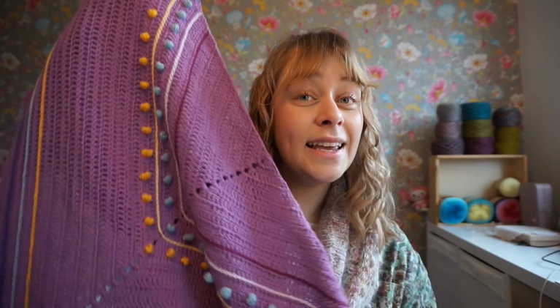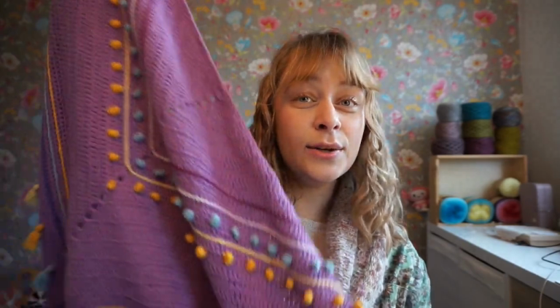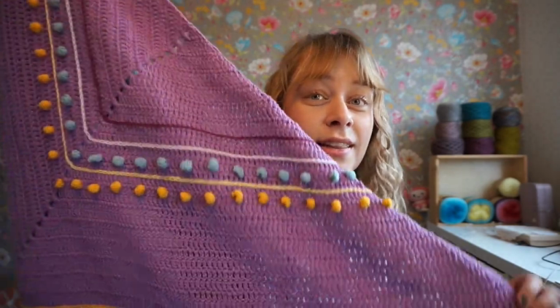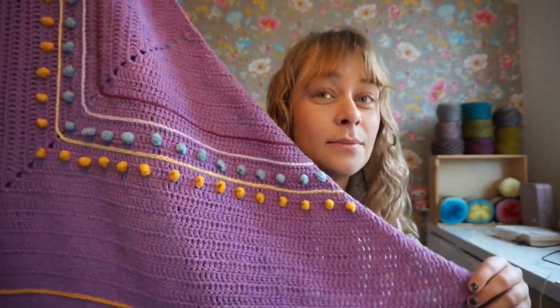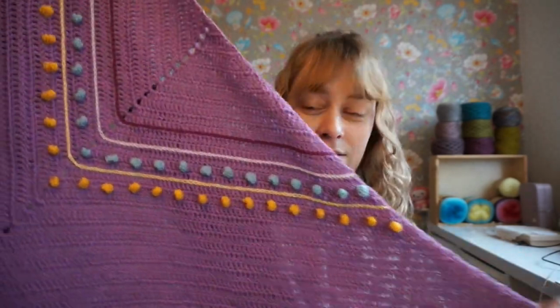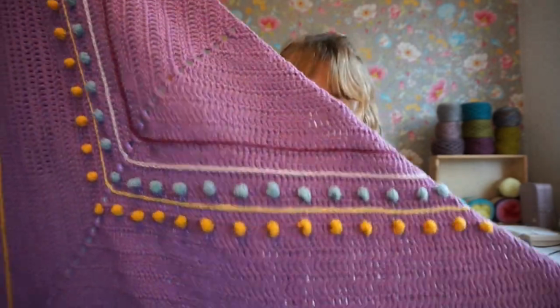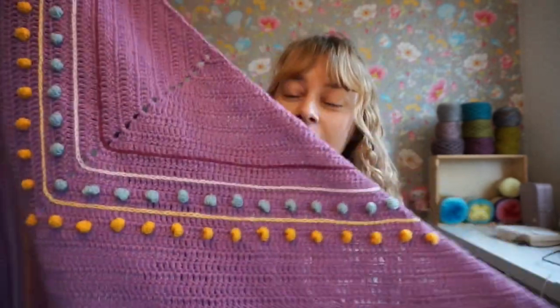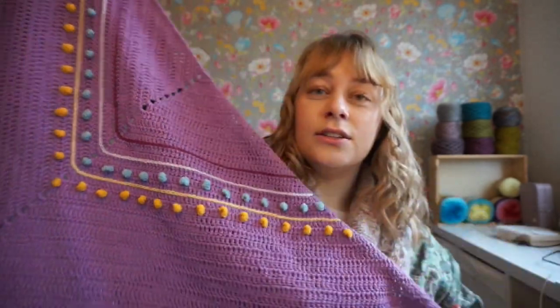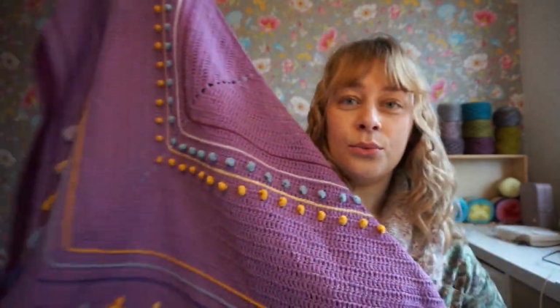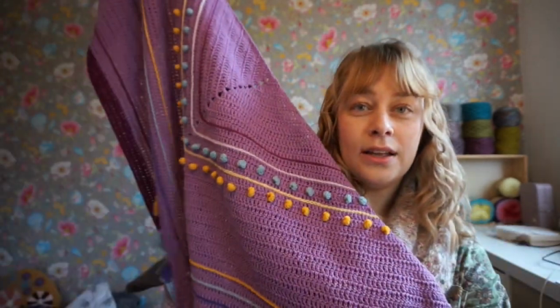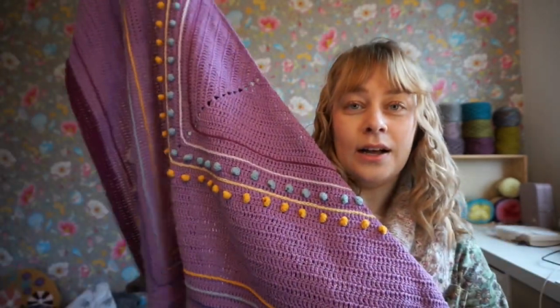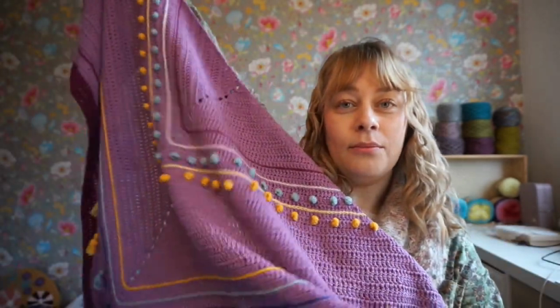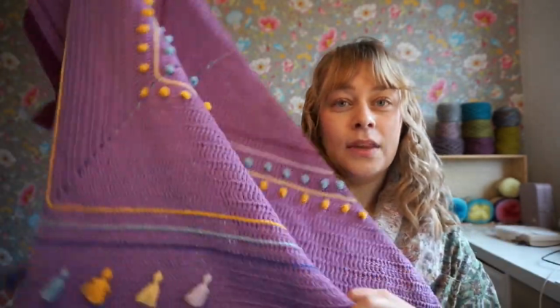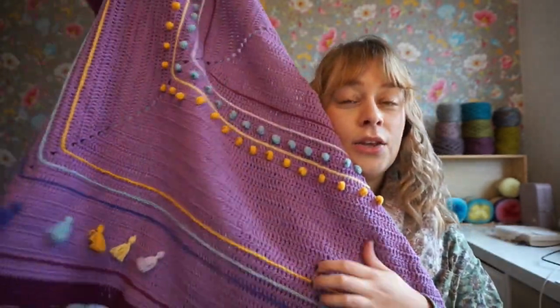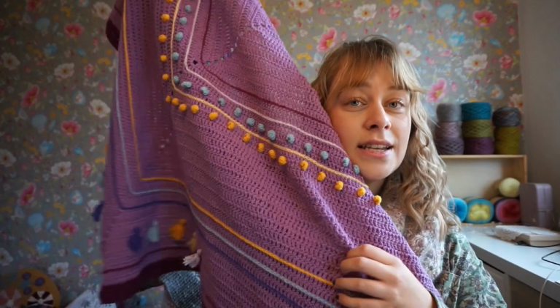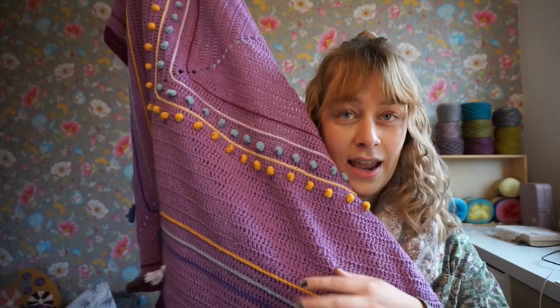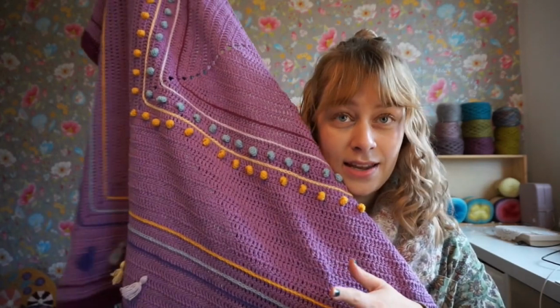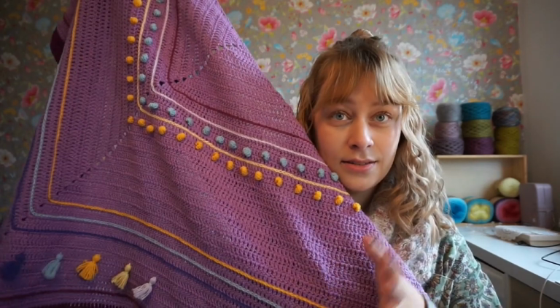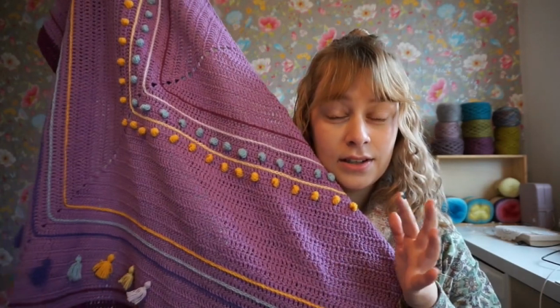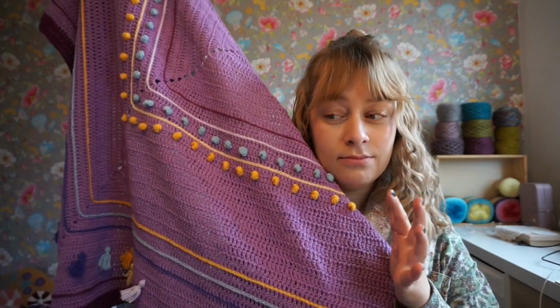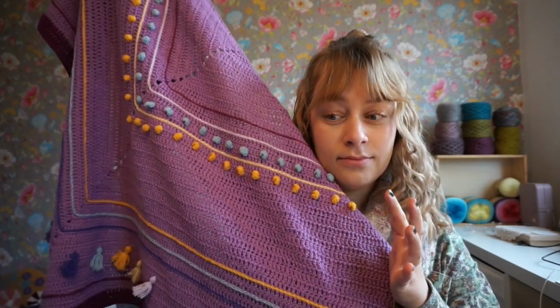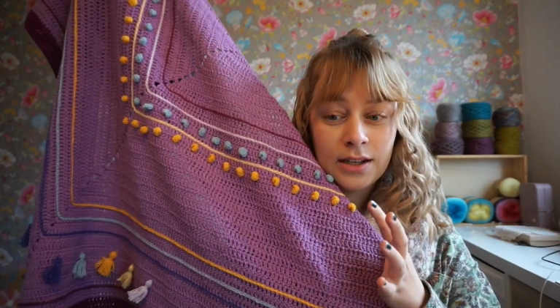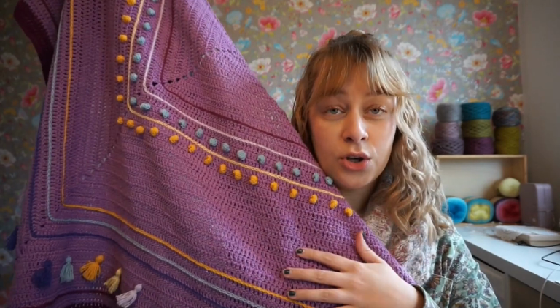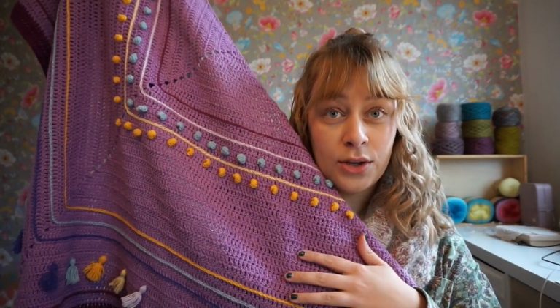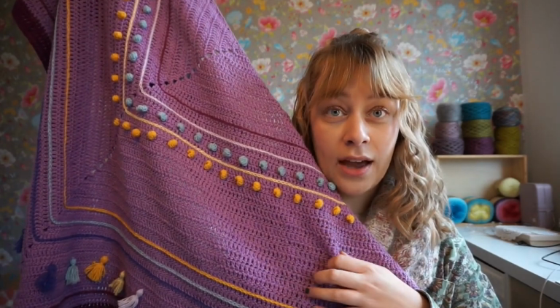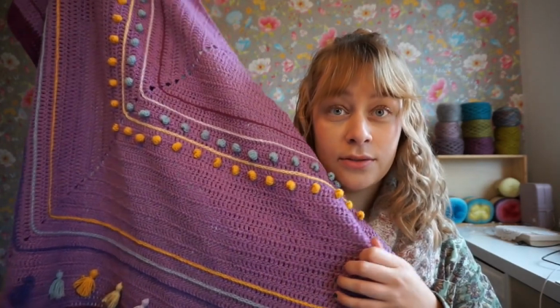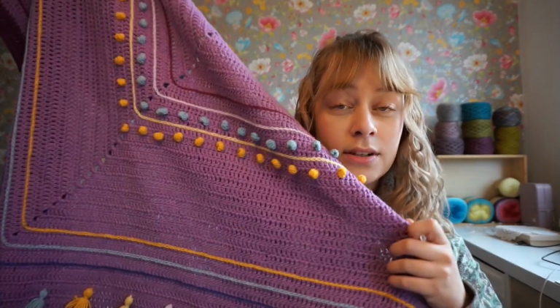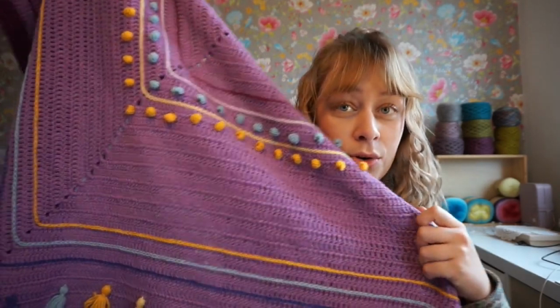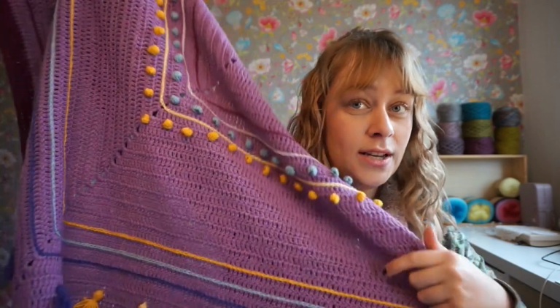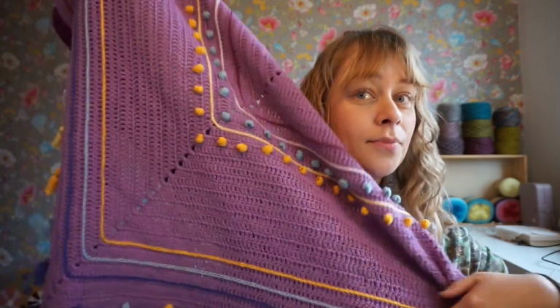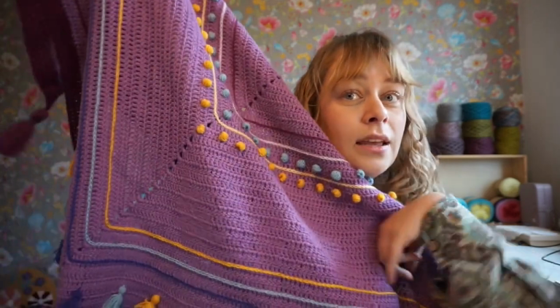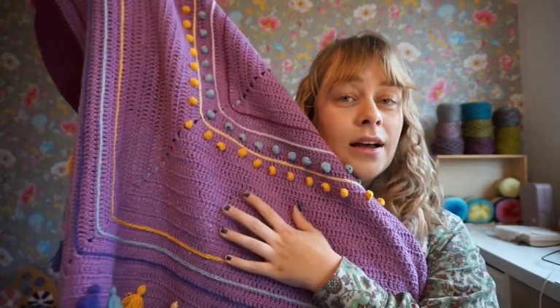The pattern is included in the master class. You can take any shawl that you have crocheted and use these embellishments.